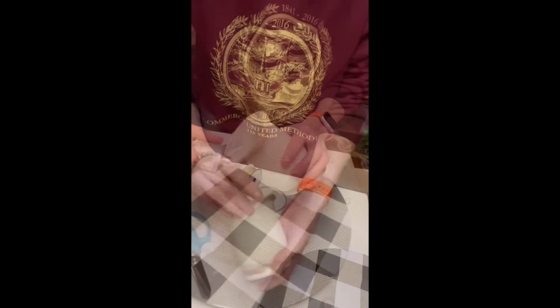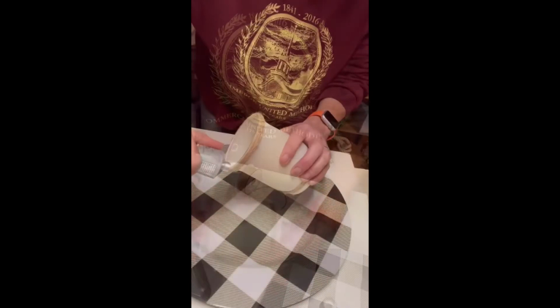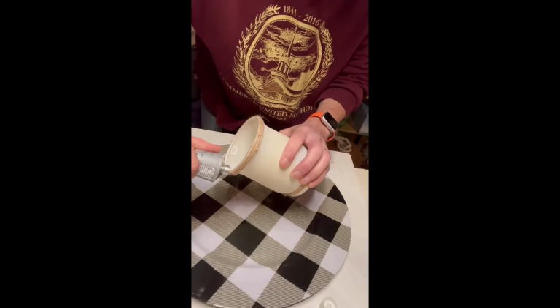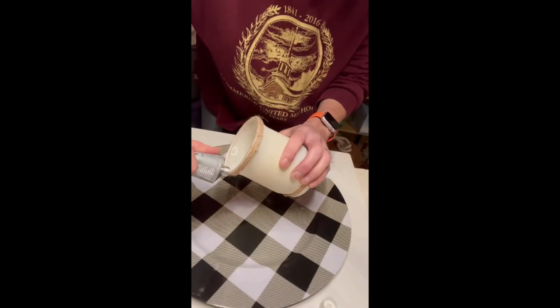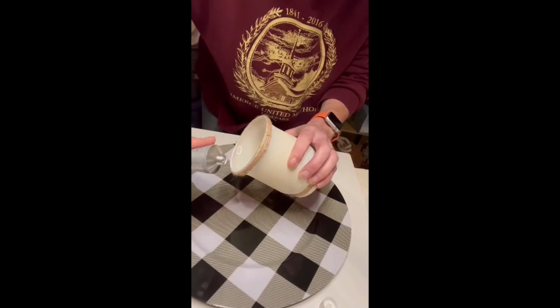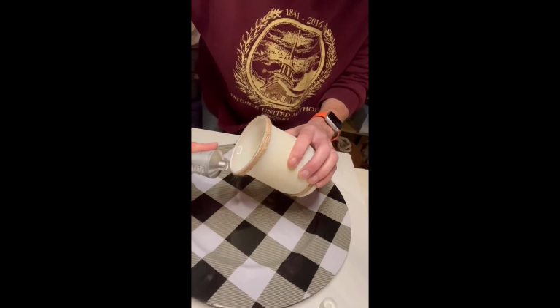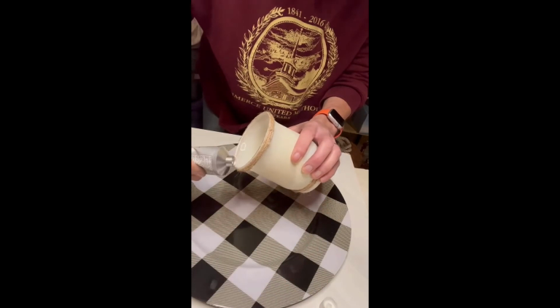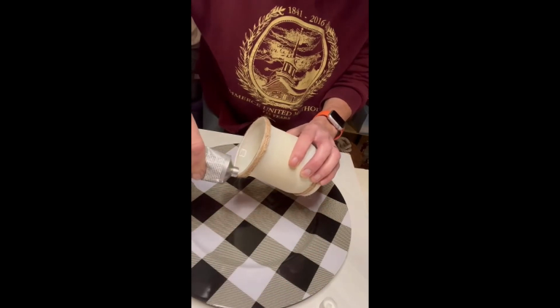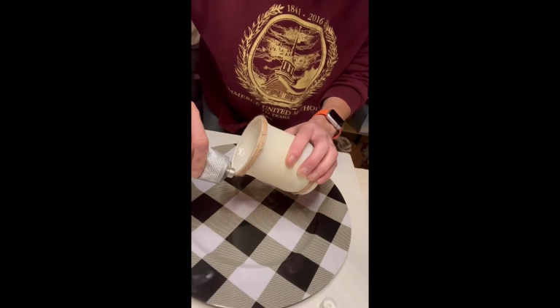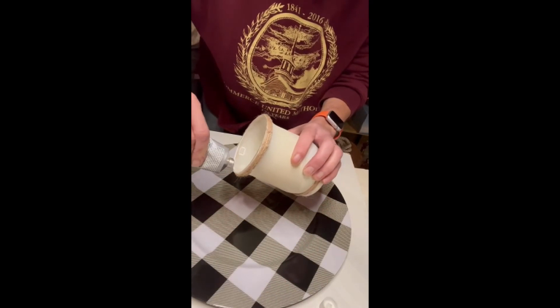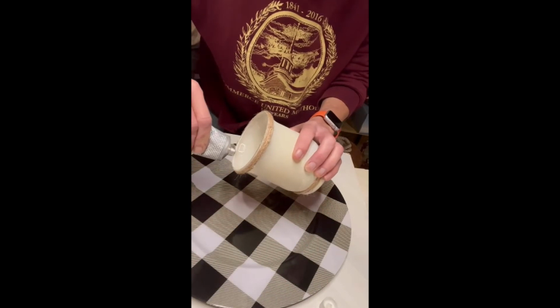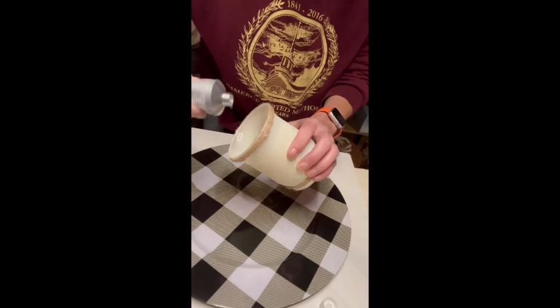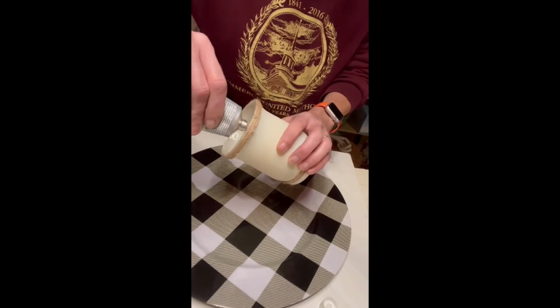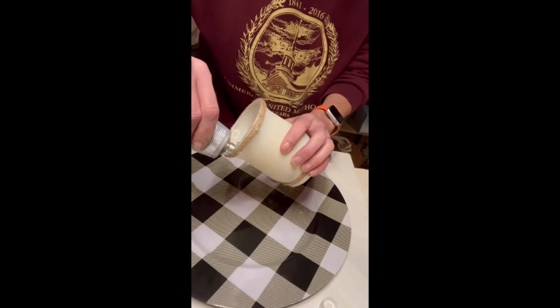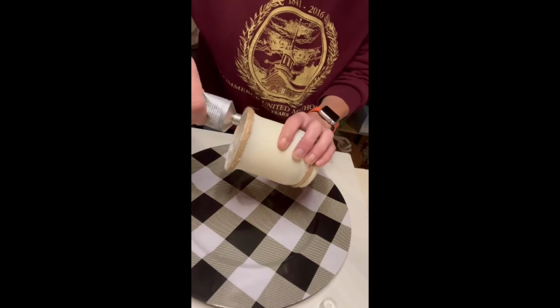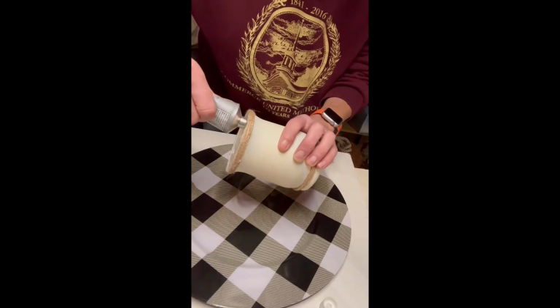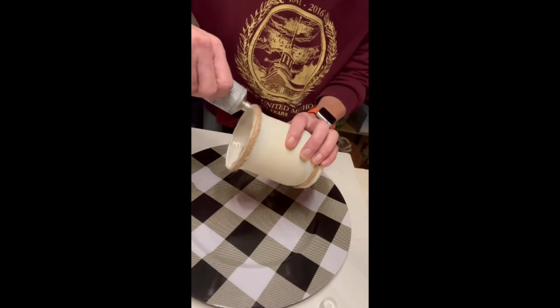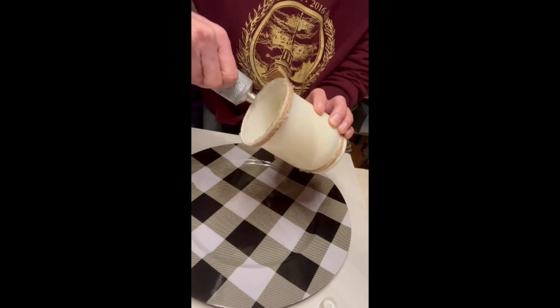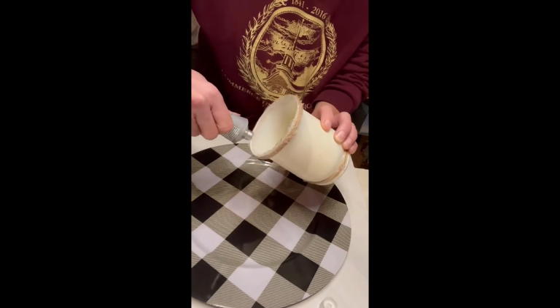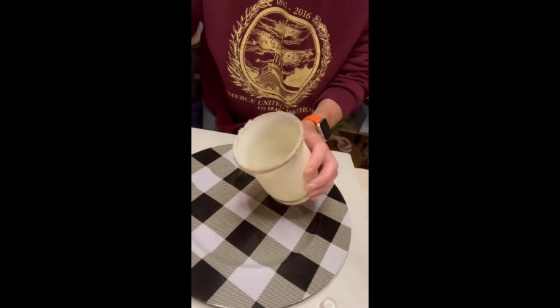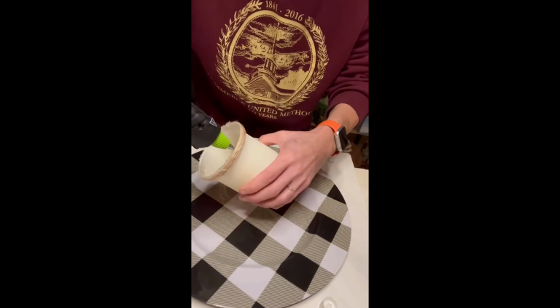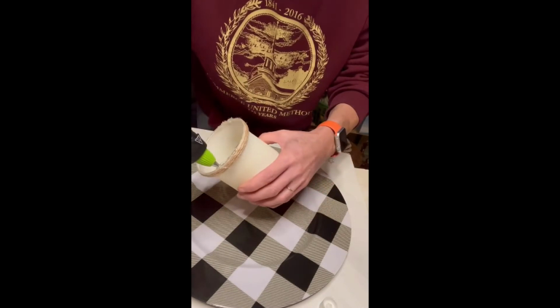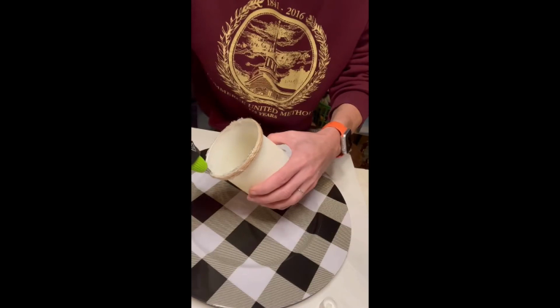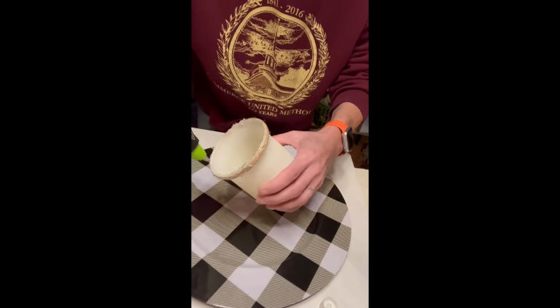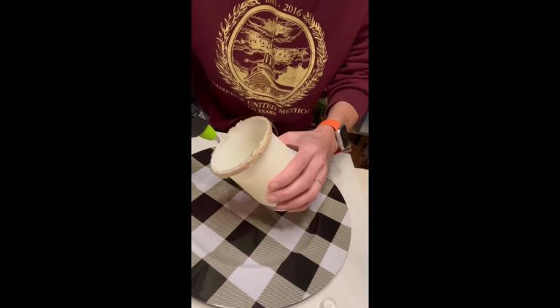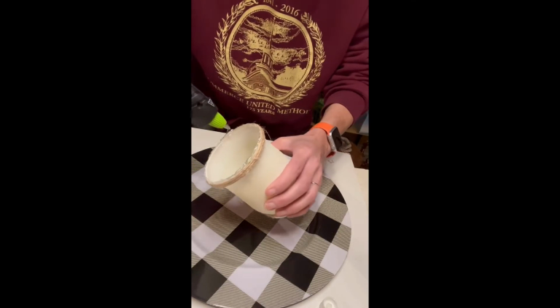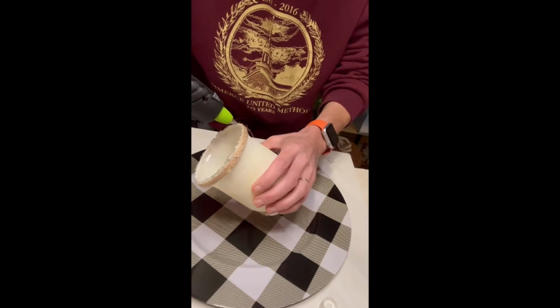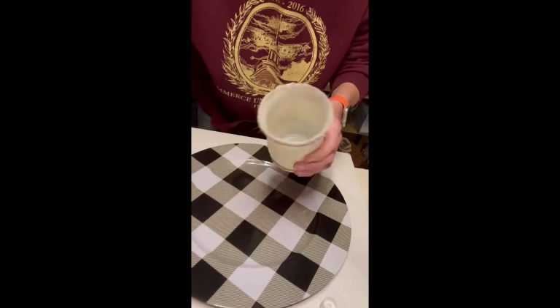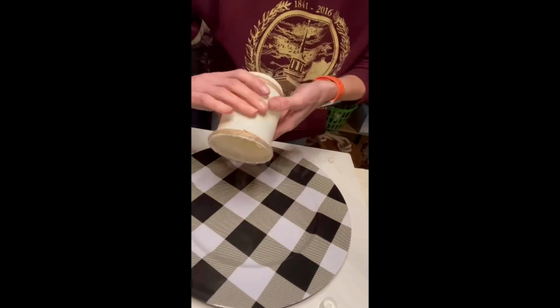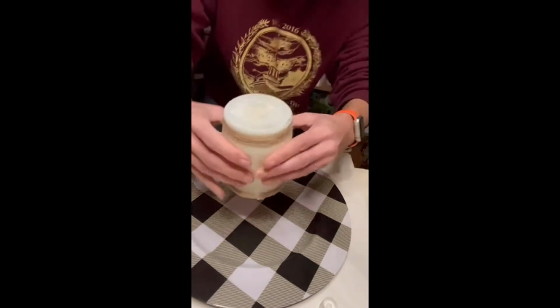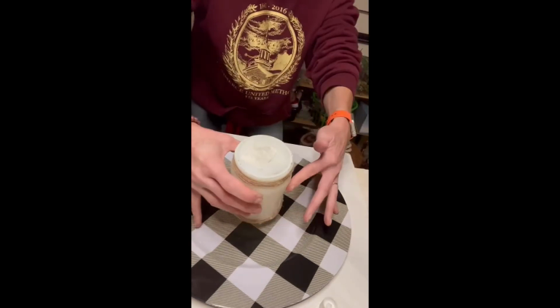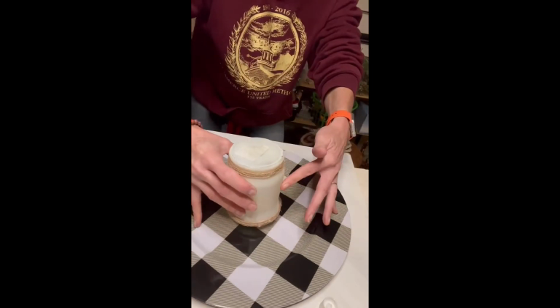Now I'm going to add some craft glue to the ends and I'm also going to add some hot glue just so that it will adhere right away and hold in place.